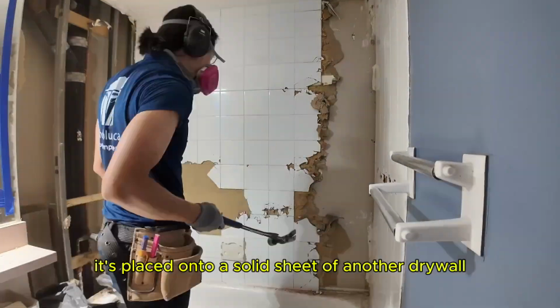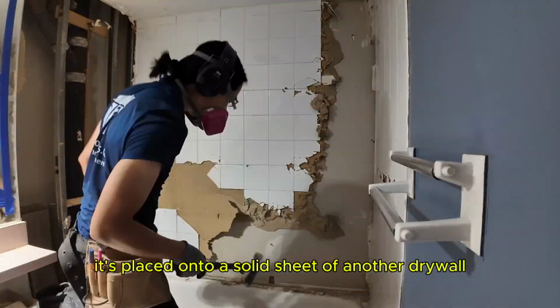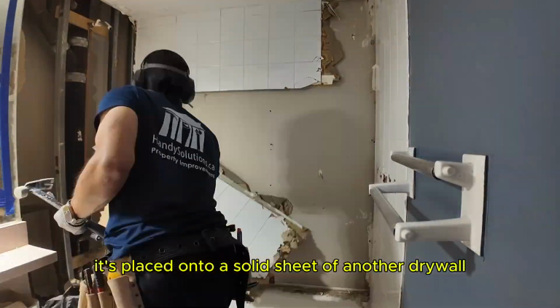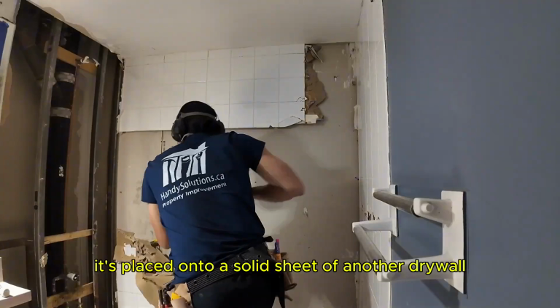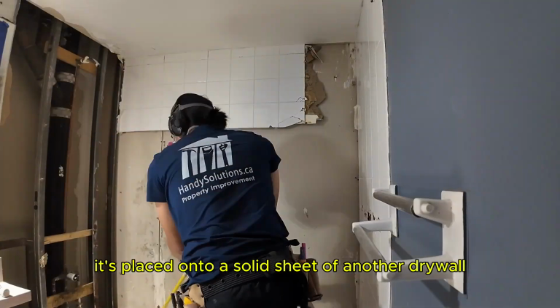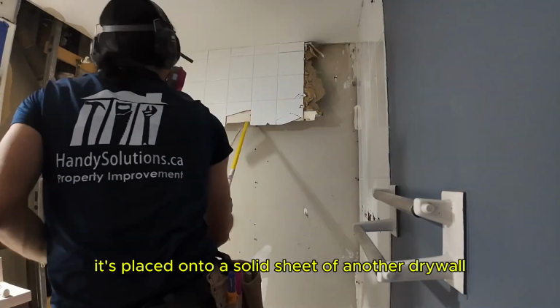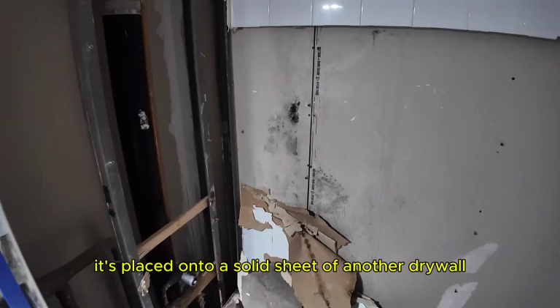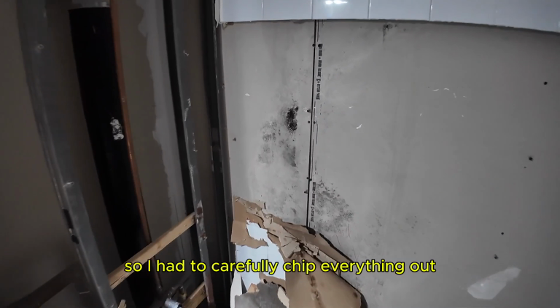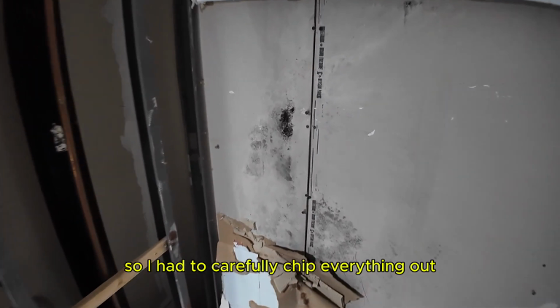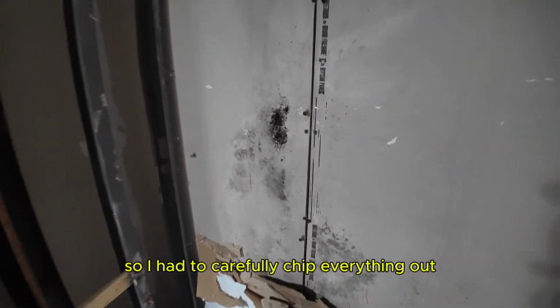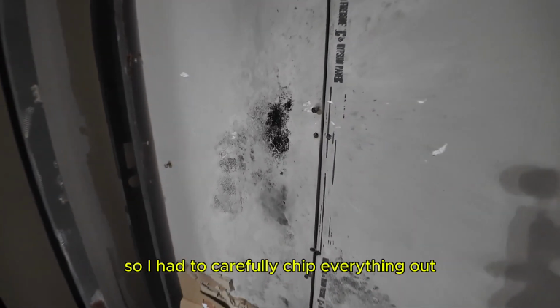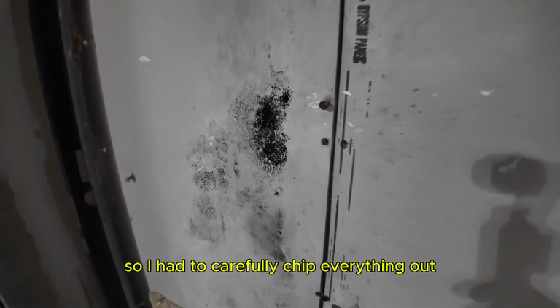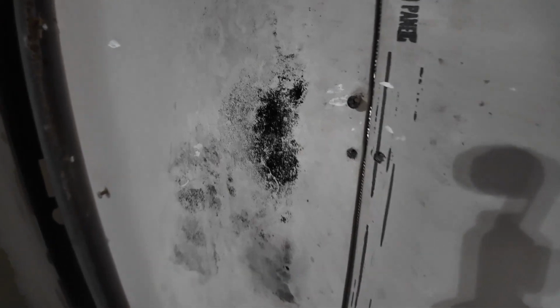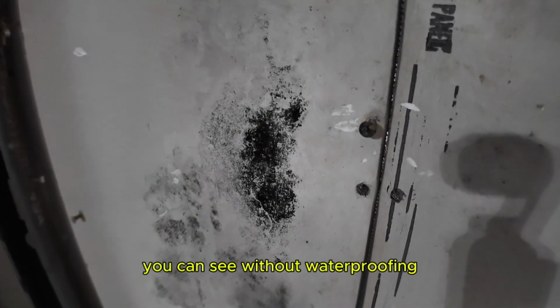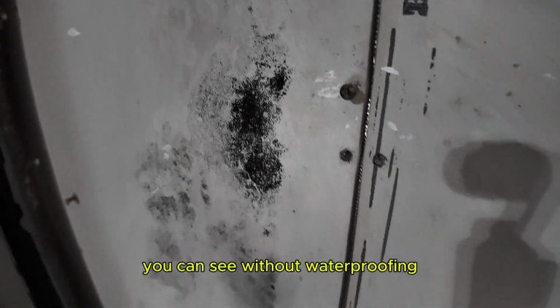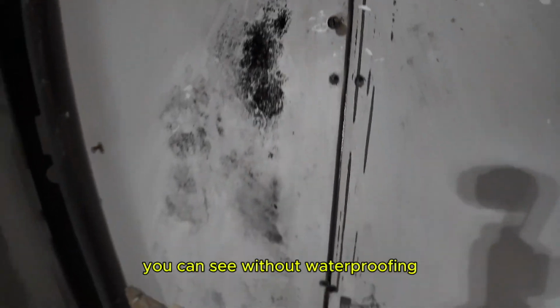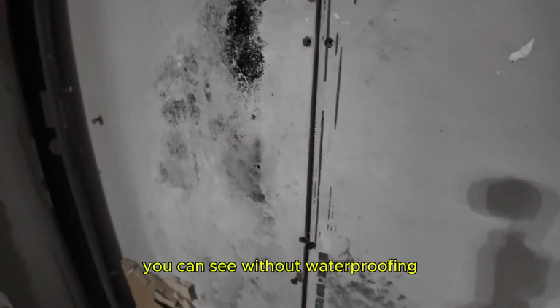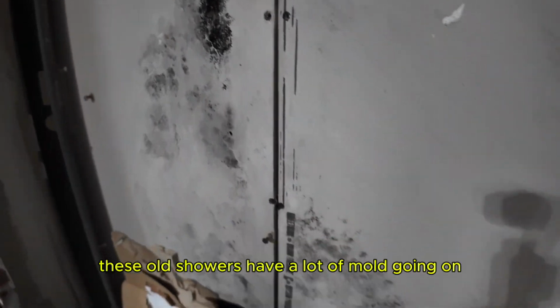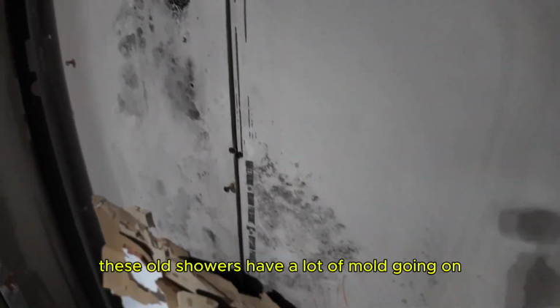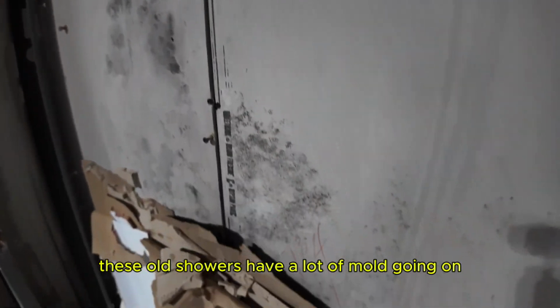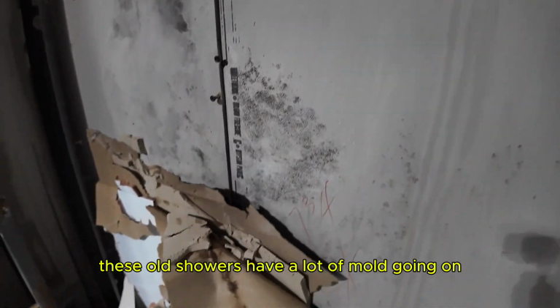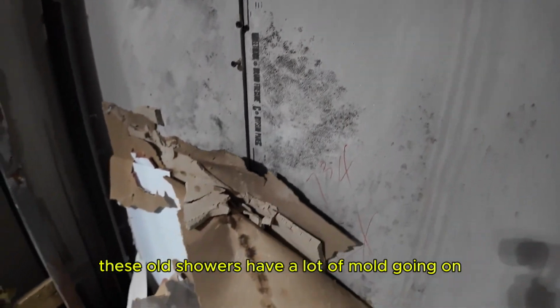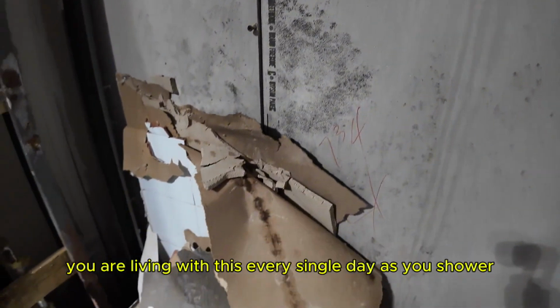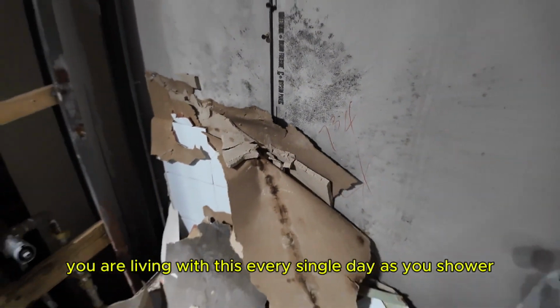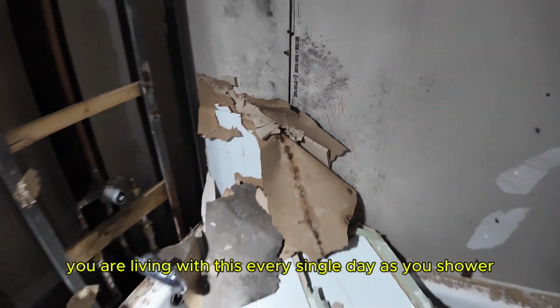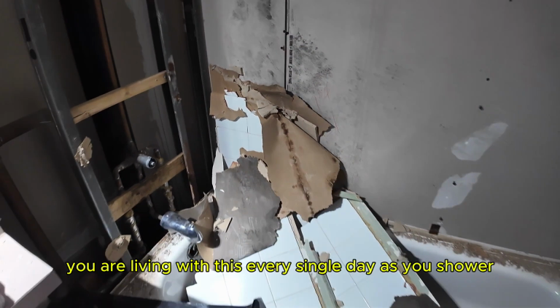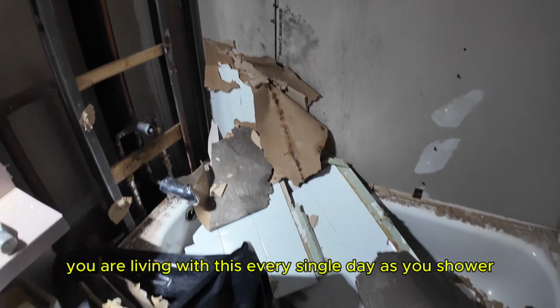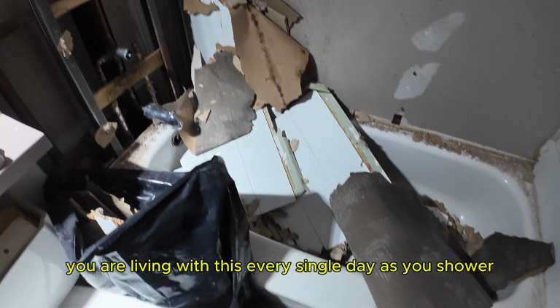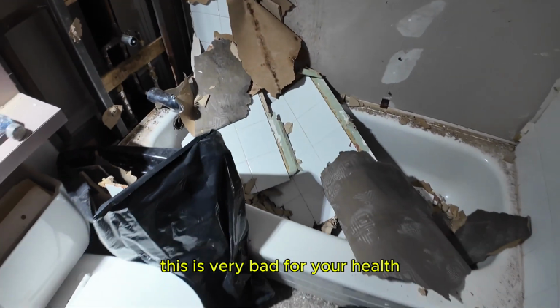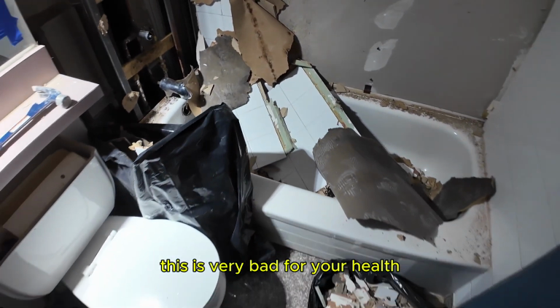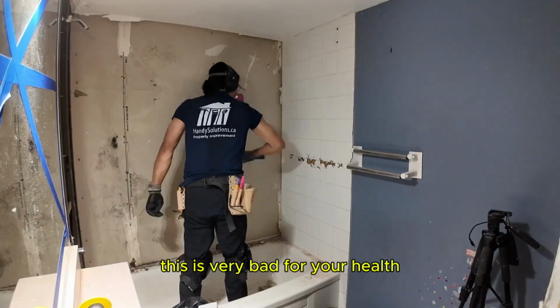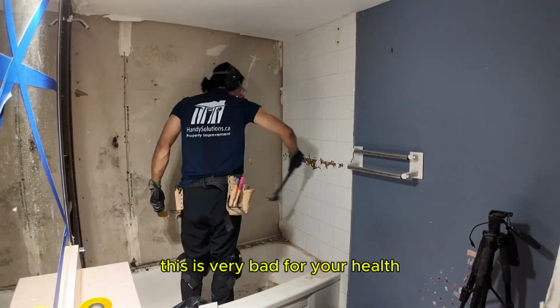This second wall is a bit harder to remove because there is no stud behind it — it's placed onto a solid sheet of another drywall, so I had to carefully chip everything out. You can see without waterproofing these old showers have a lot of mold in them. You're living with this every single day as a shower, and this is very bad for your health.